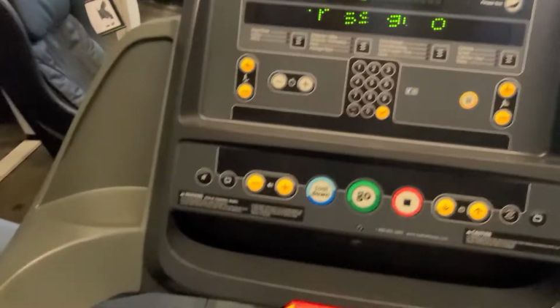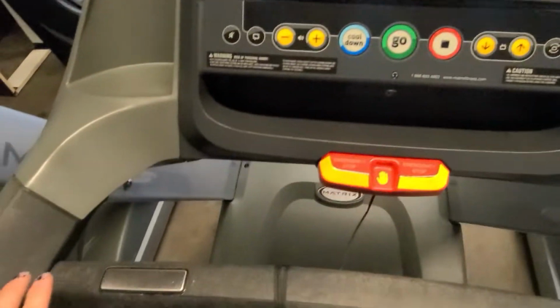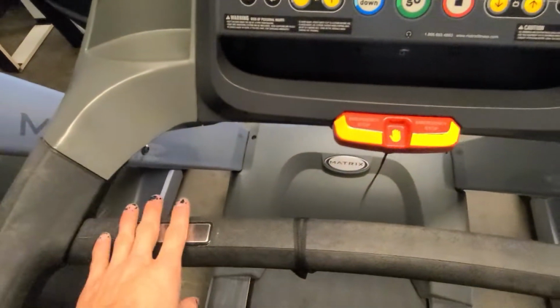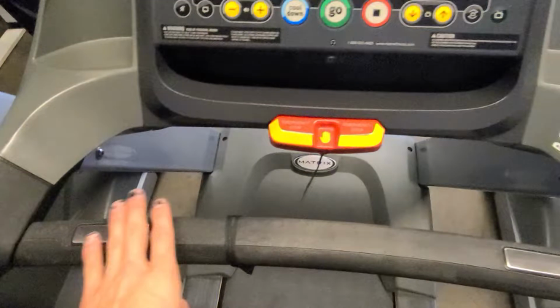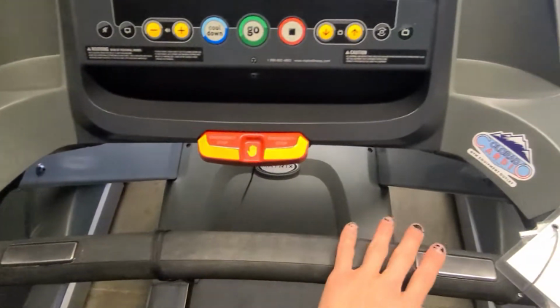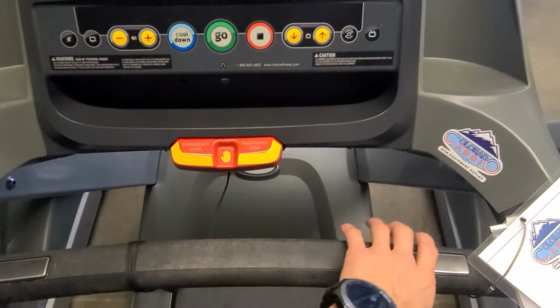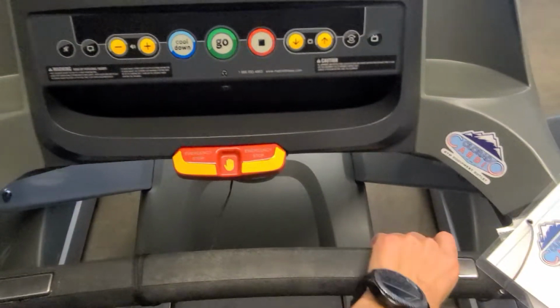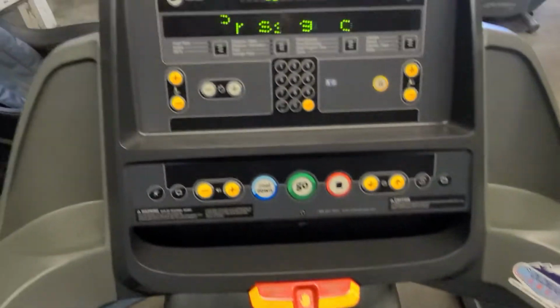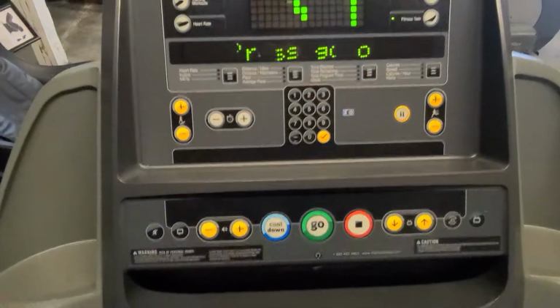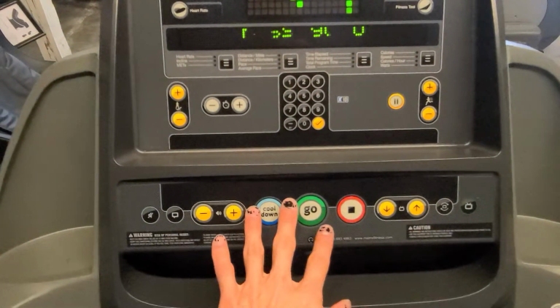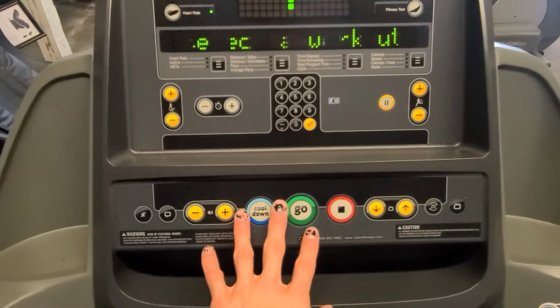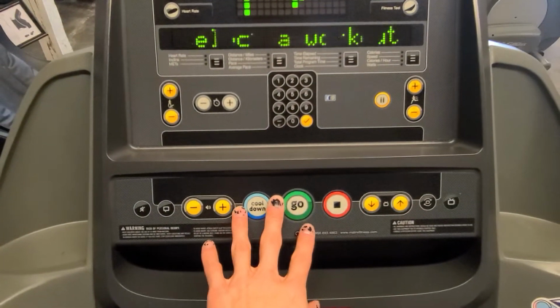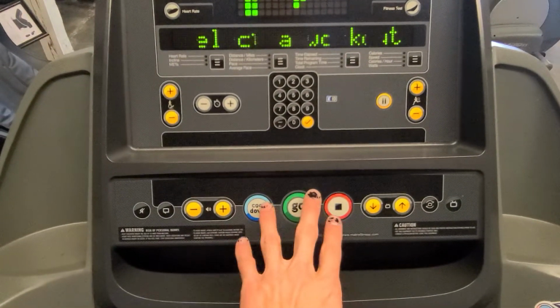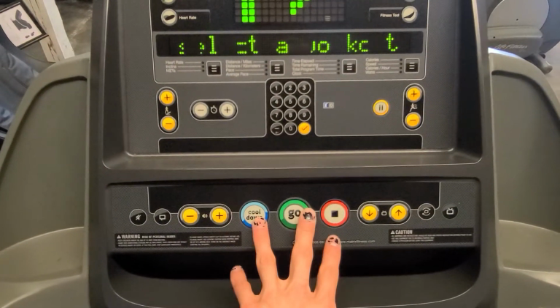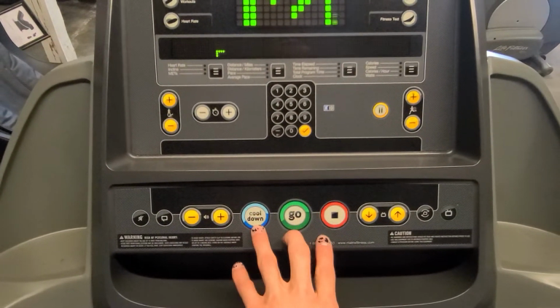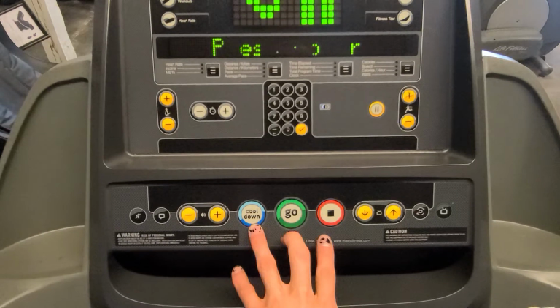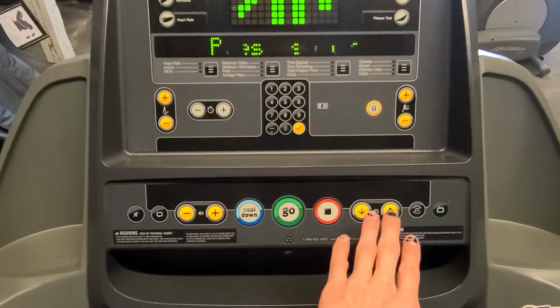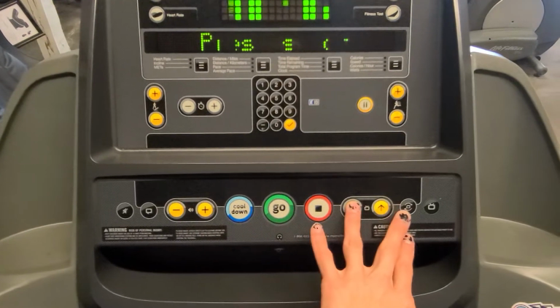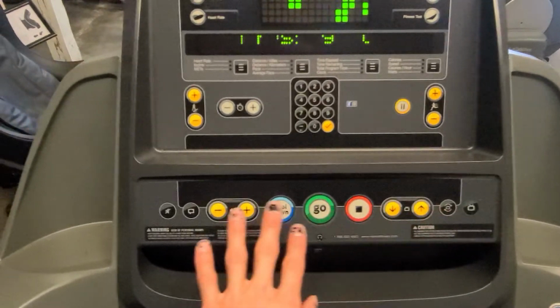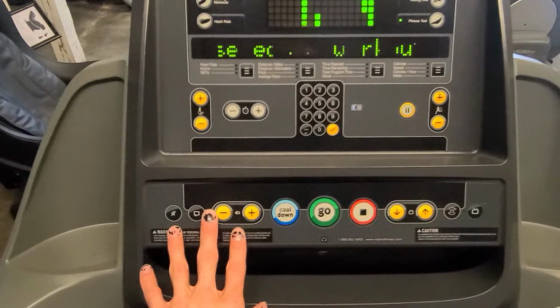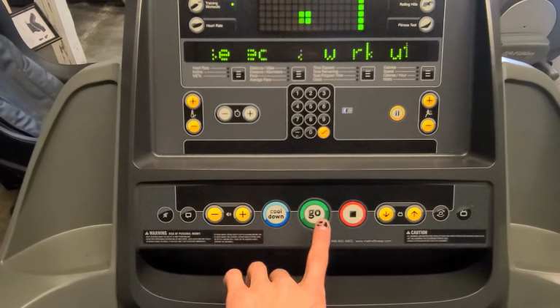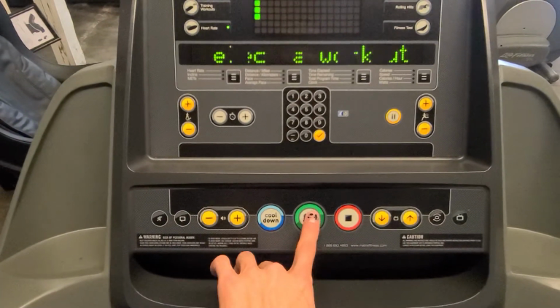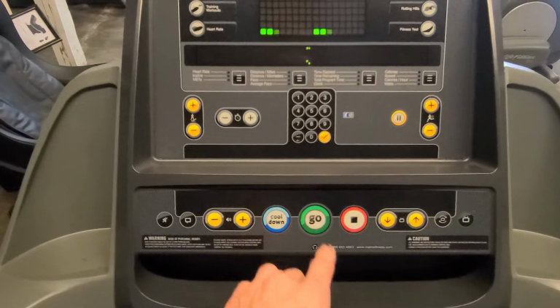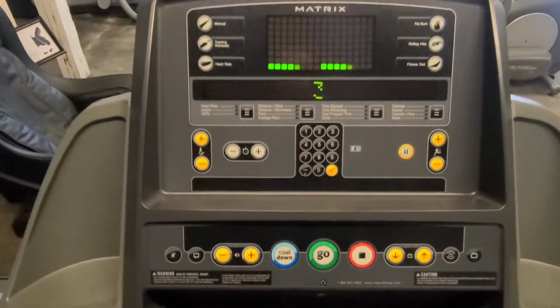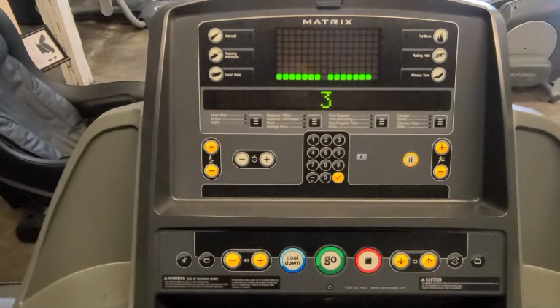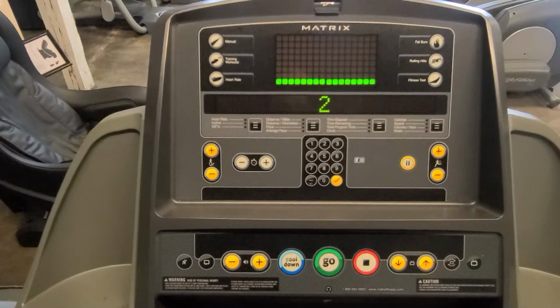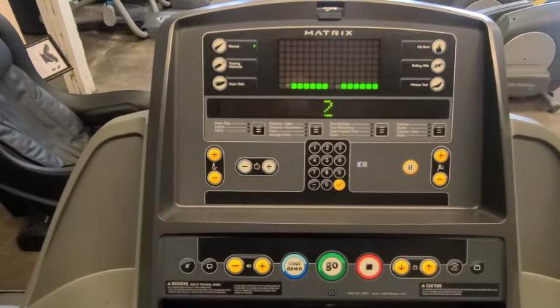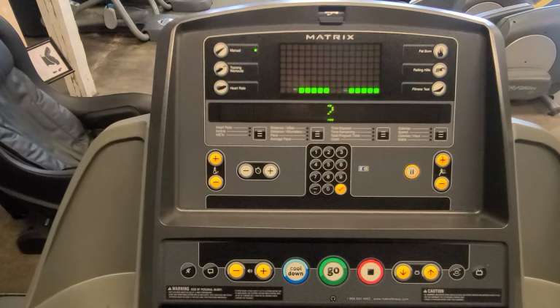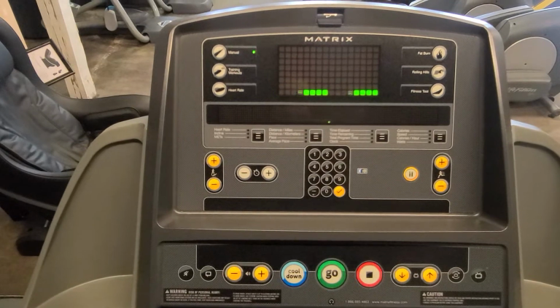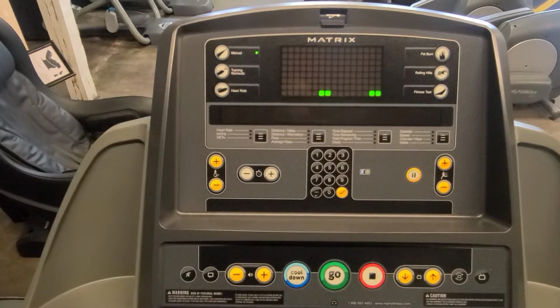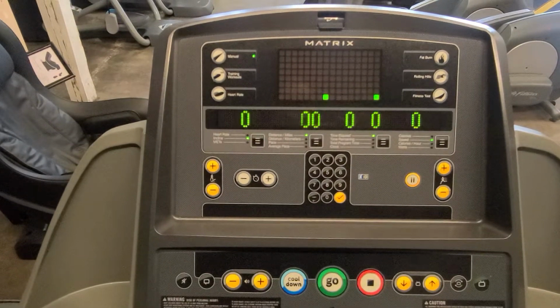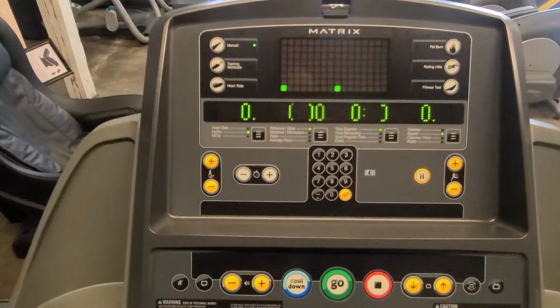What you see is you get the heart rate bar, and then this screen down here. You're mainly going to be focused on these three buttons because these are used for TVs. We'll hit go.